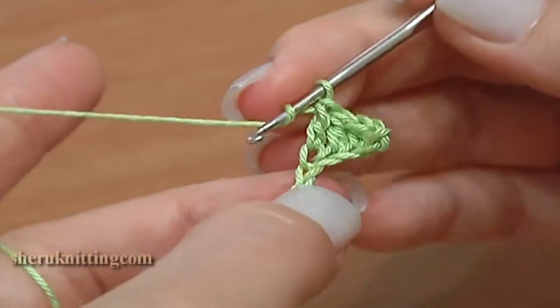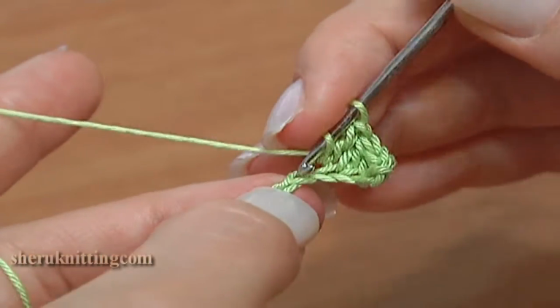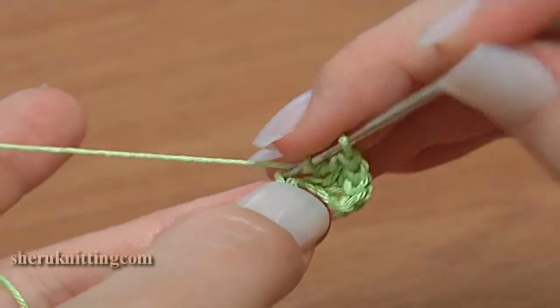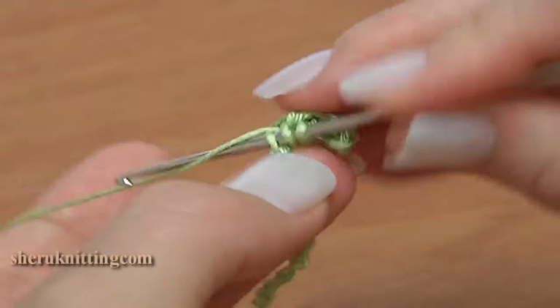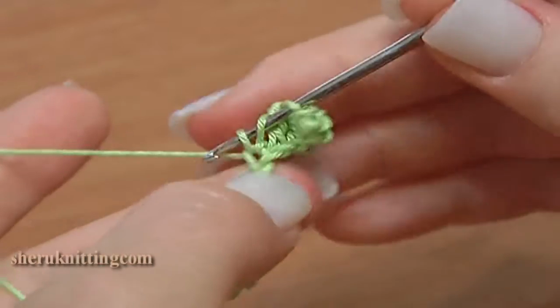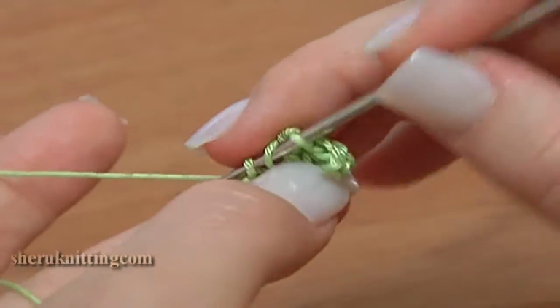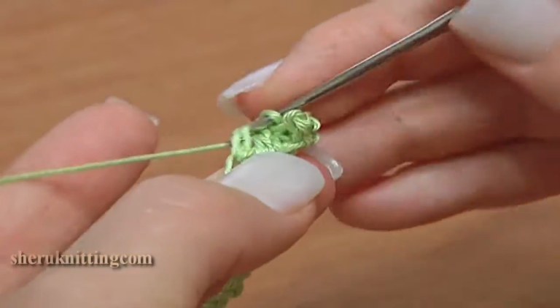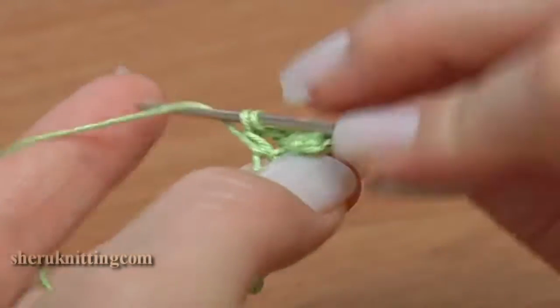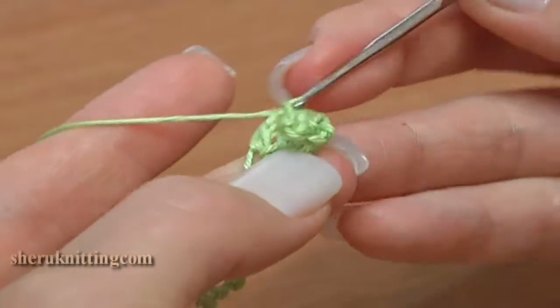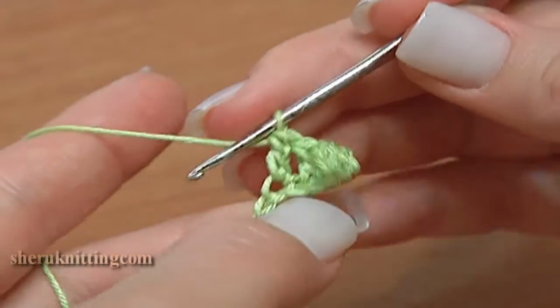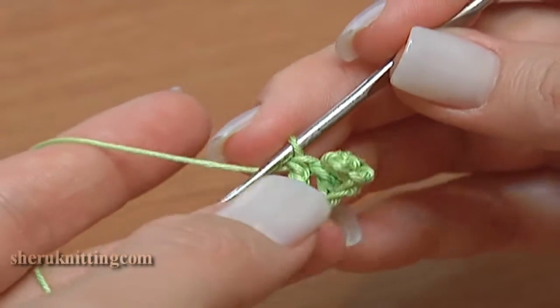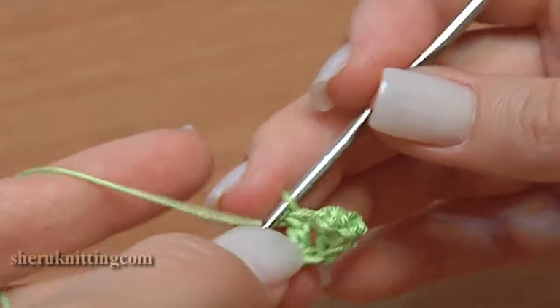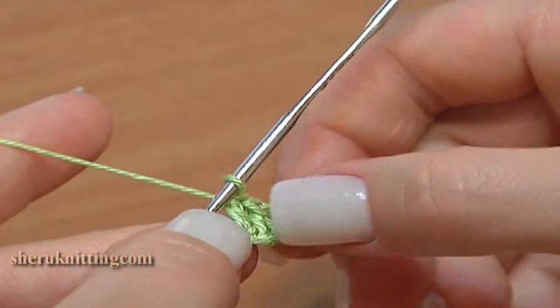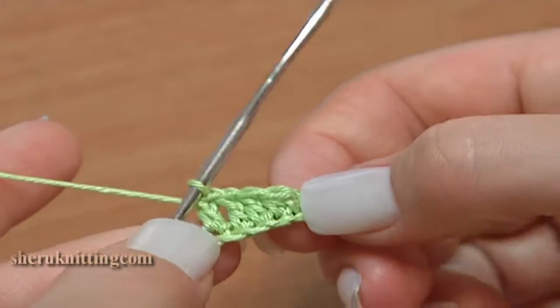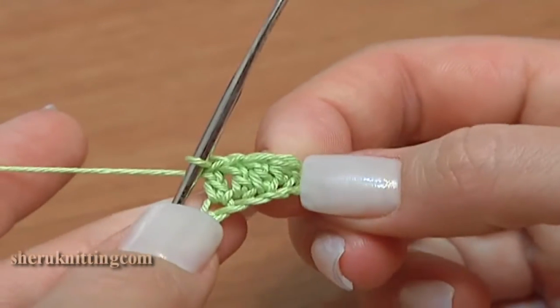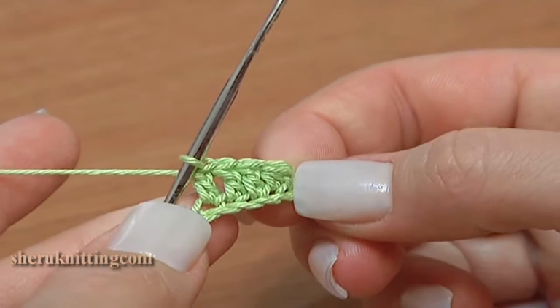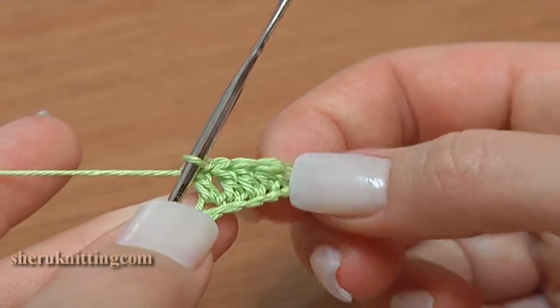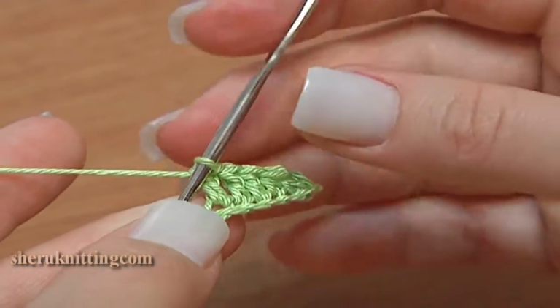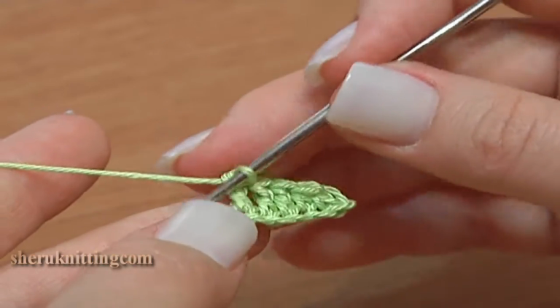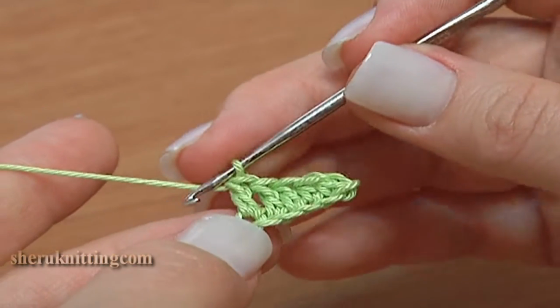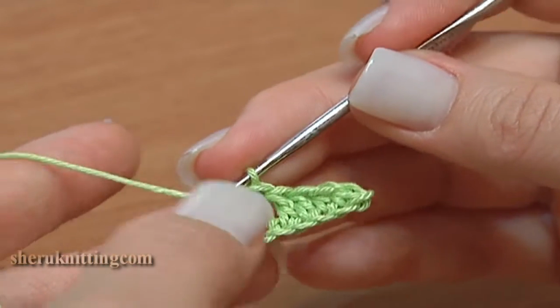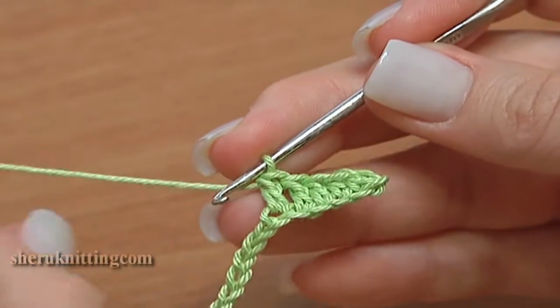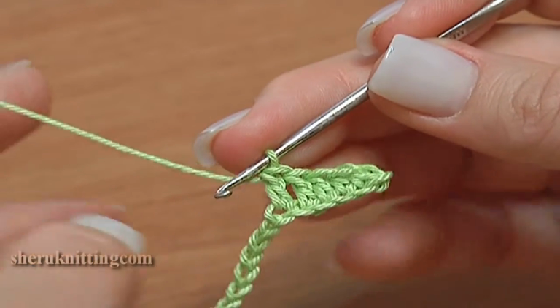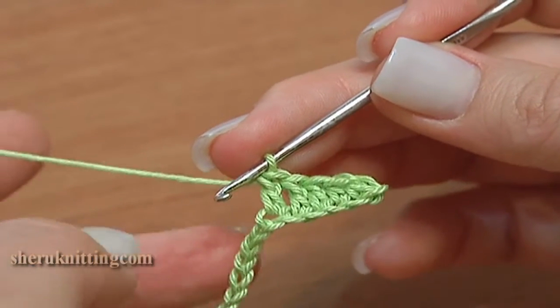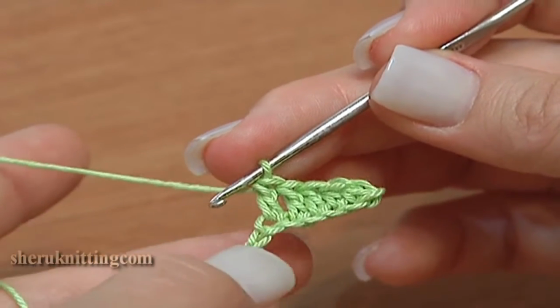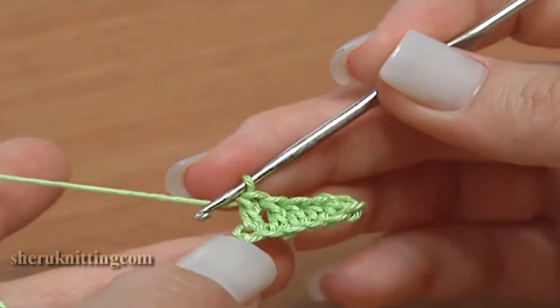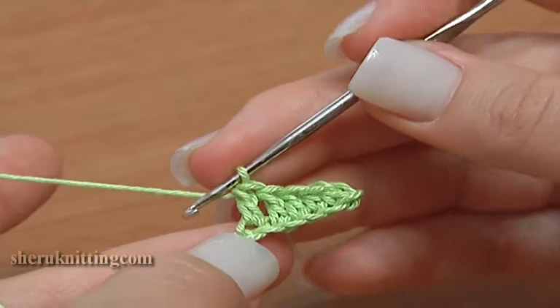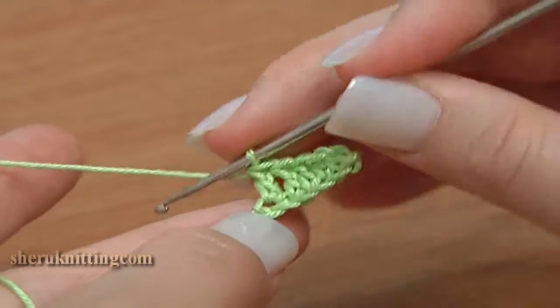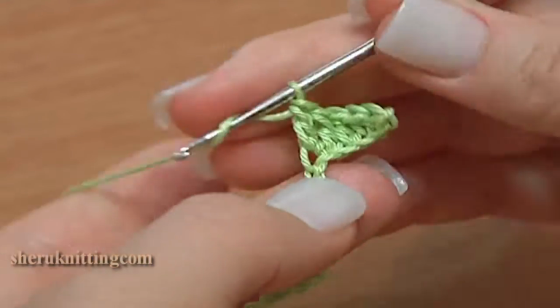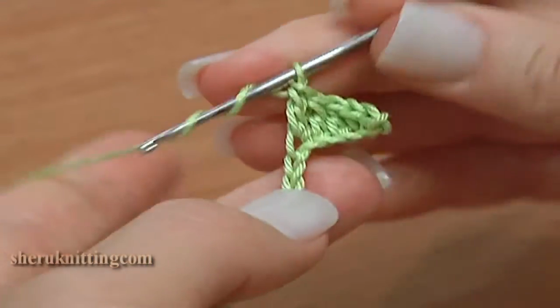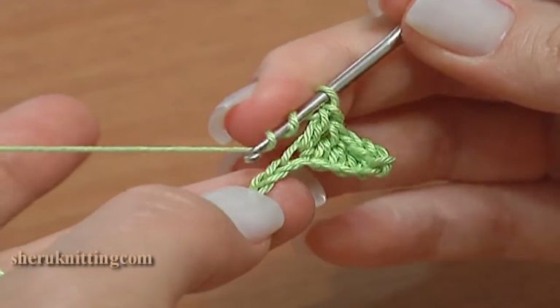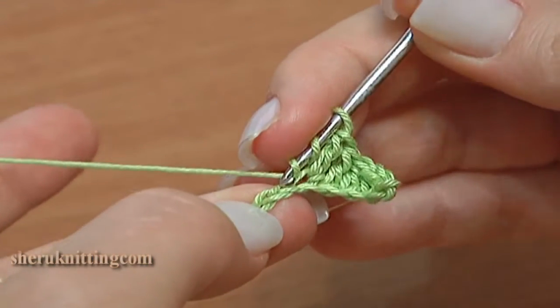Continue with the last double crochet. Then treble crochet 4 in a row. Yarn over hook 2 times for a treble stitch.